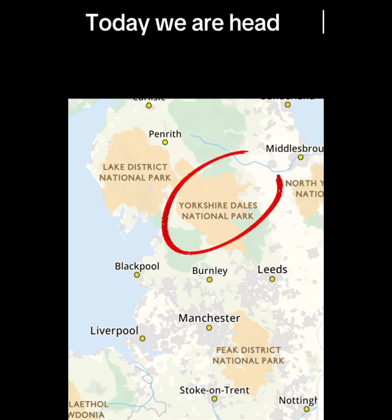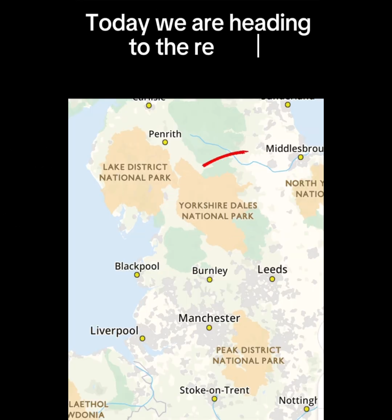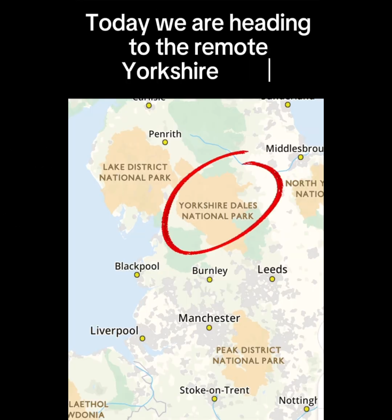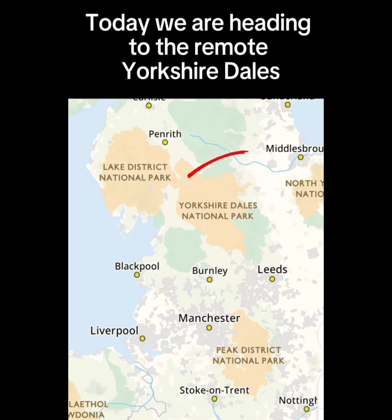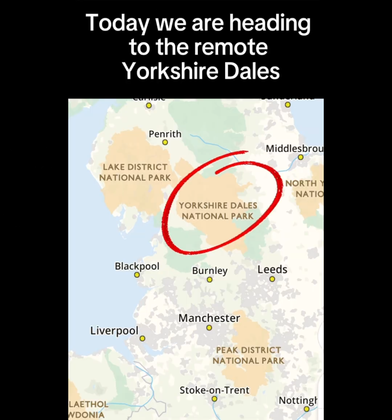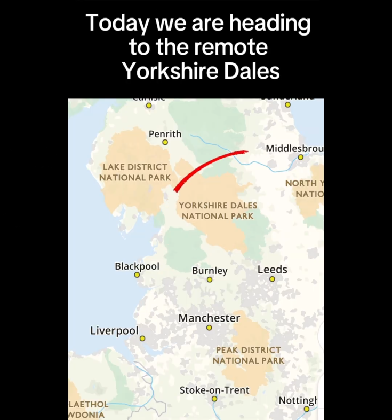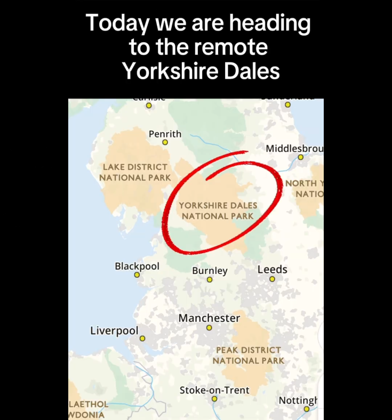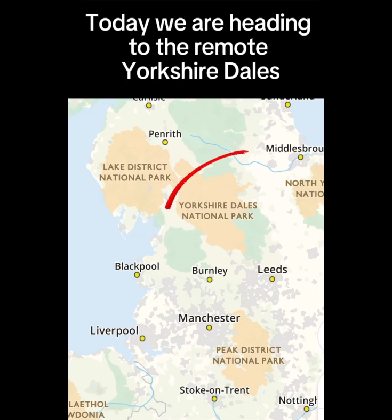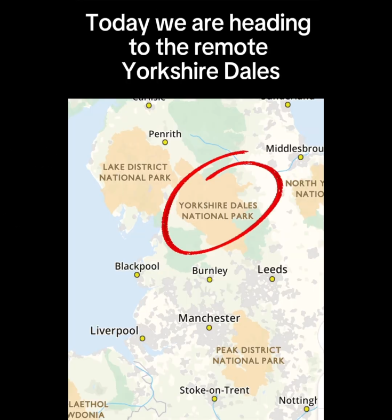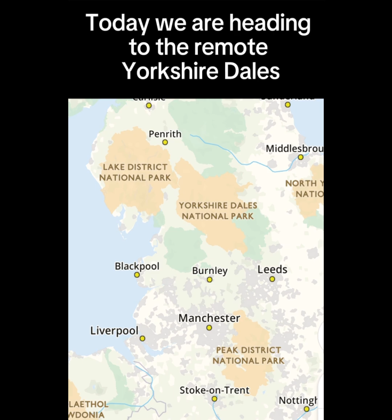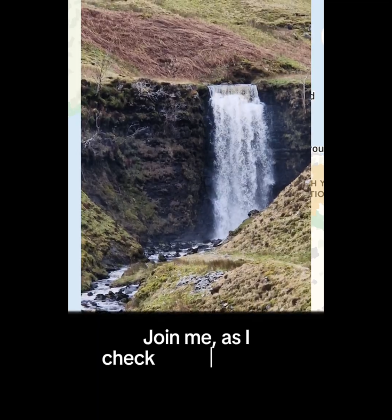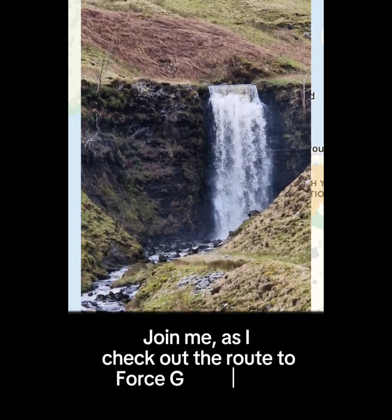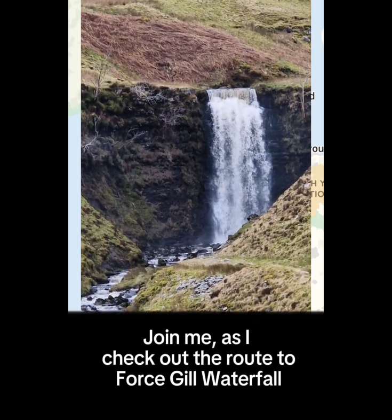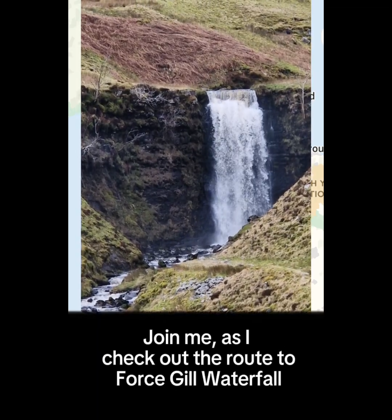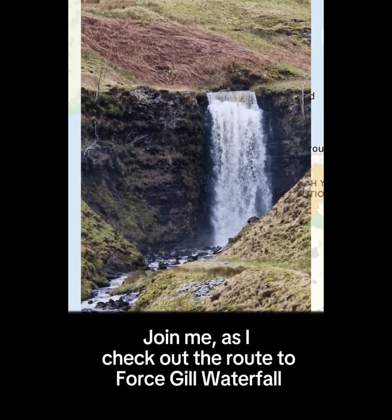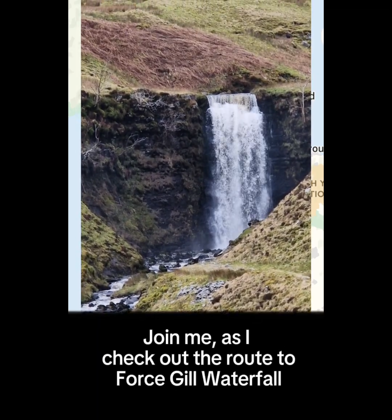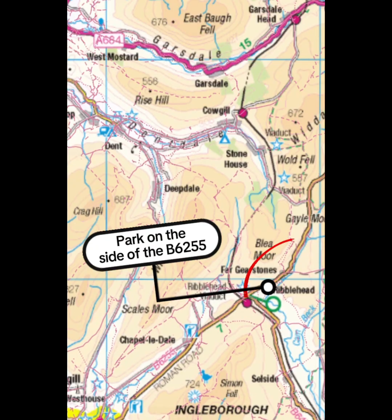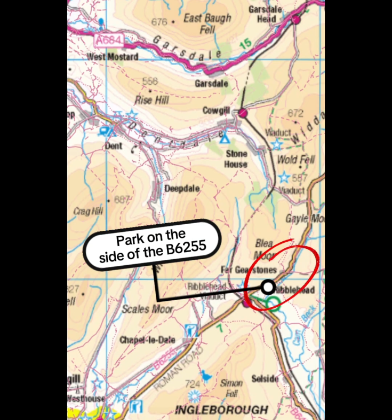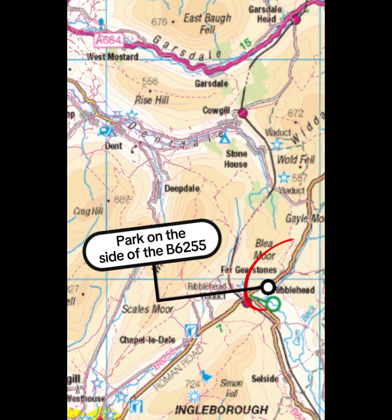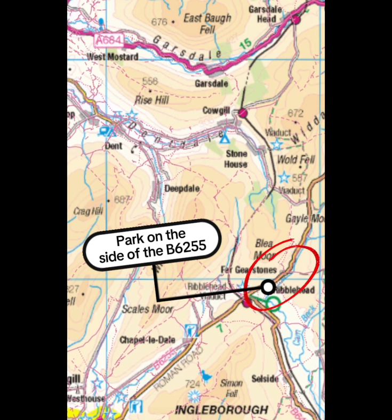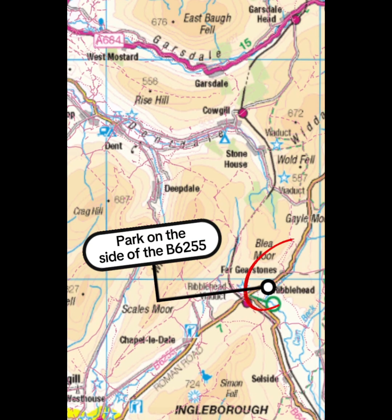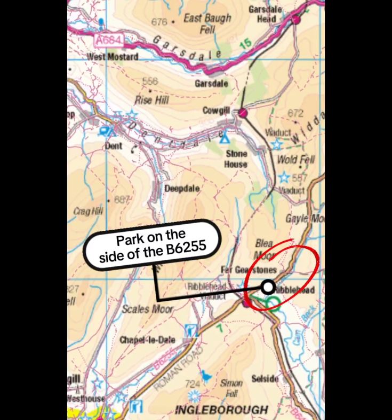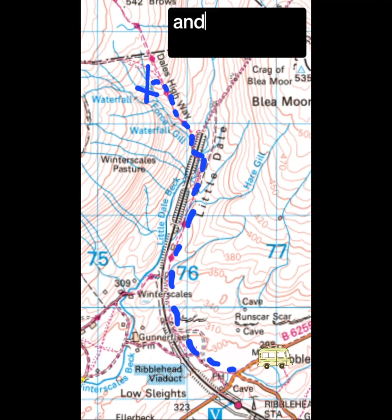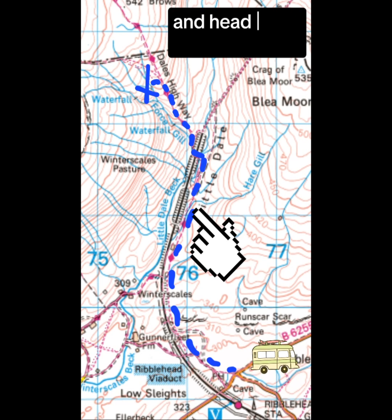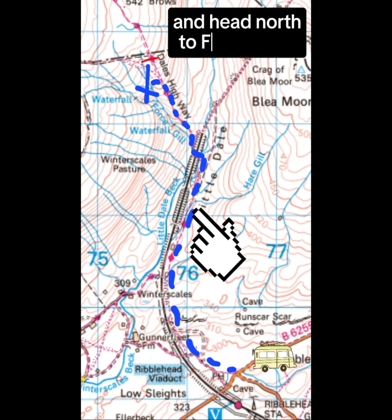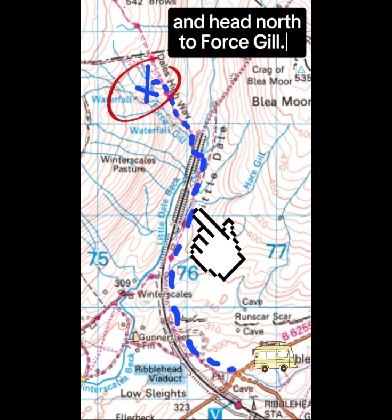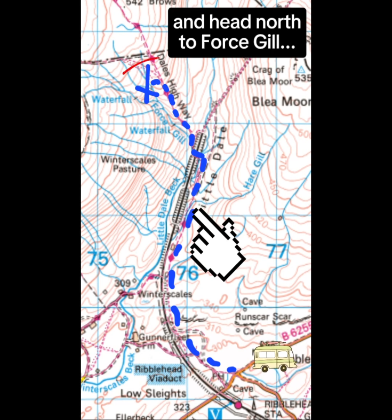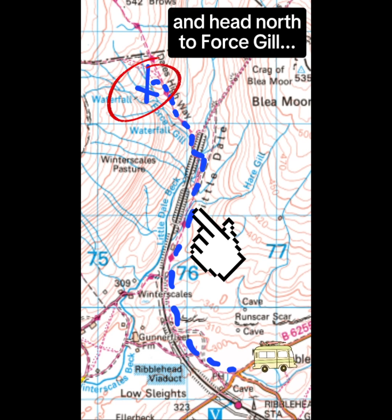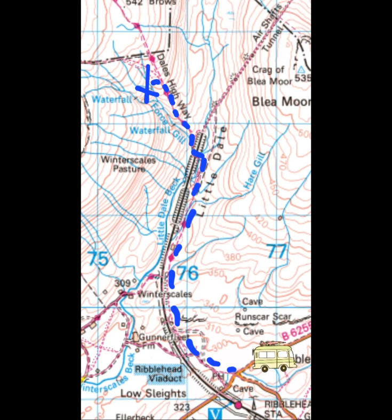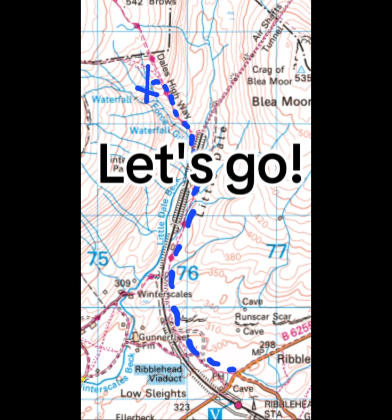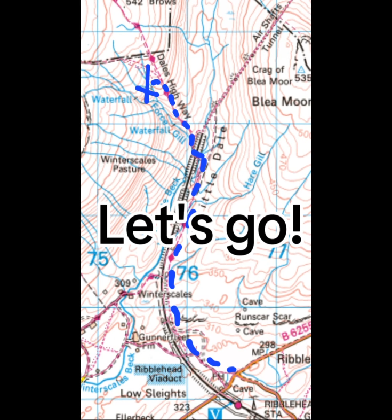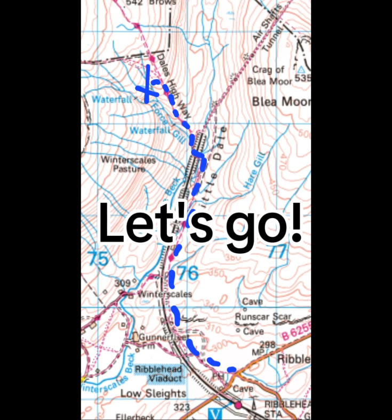Hello and welcome back. Today we're heading to the remote Yorkshire Dales and we are going to check out the route up to Forskill Waterfall. We're going to park up near Ribblehead Viaduct and just follow the path north until we hit the waterfall. So come and join me, let's go.